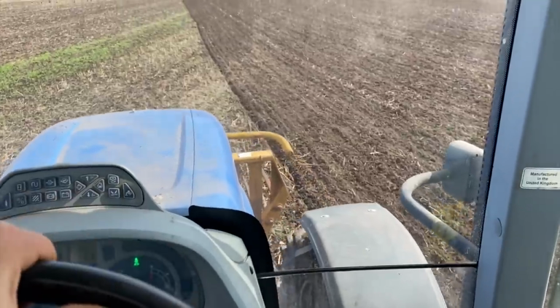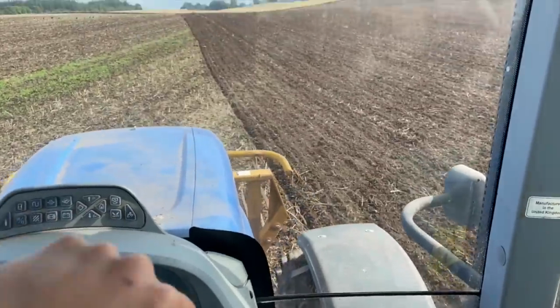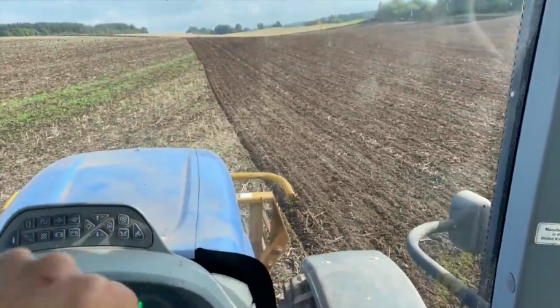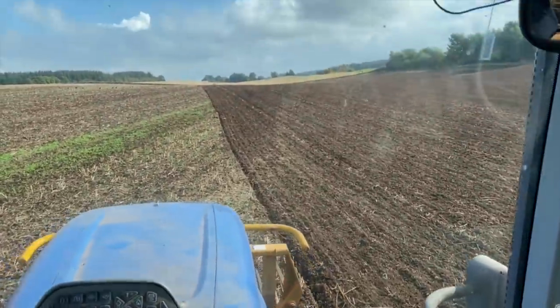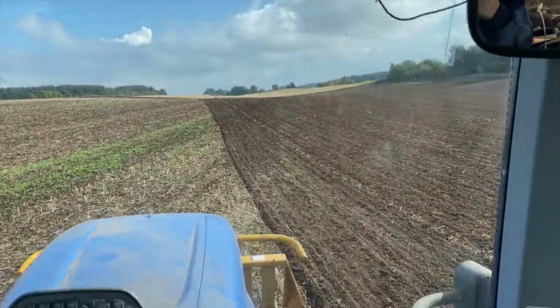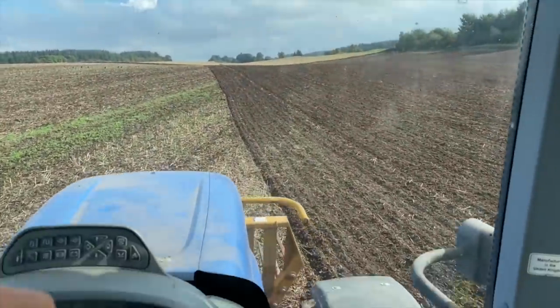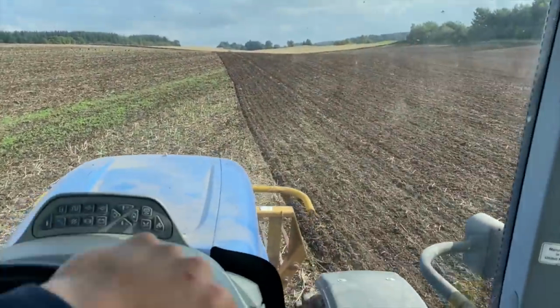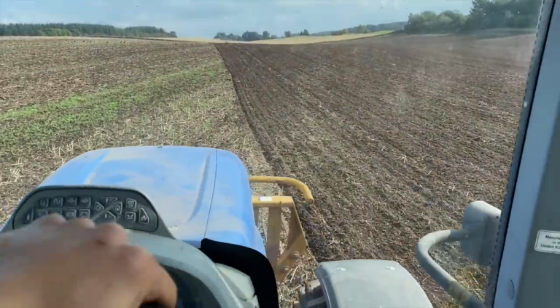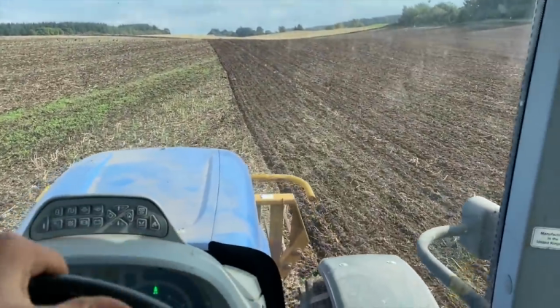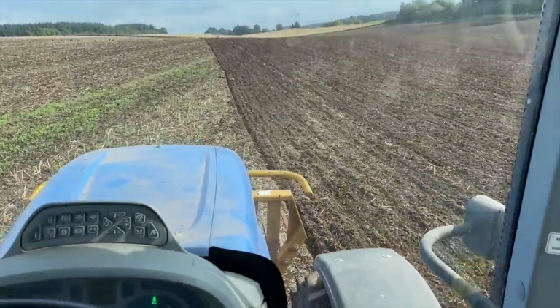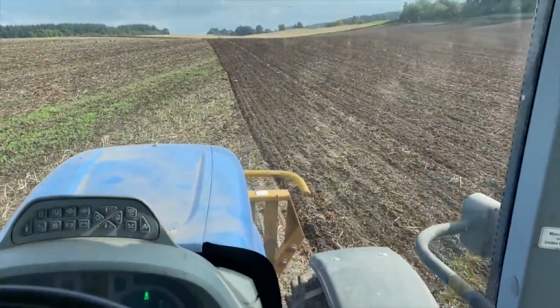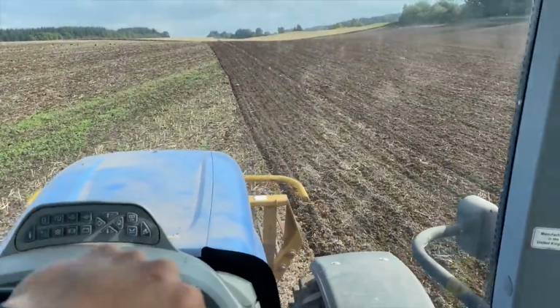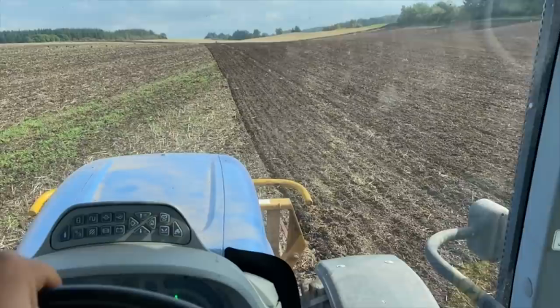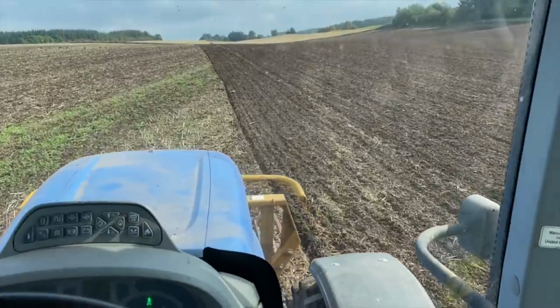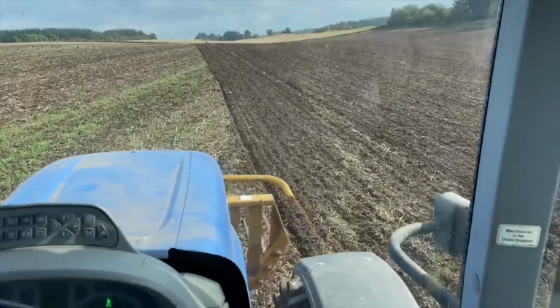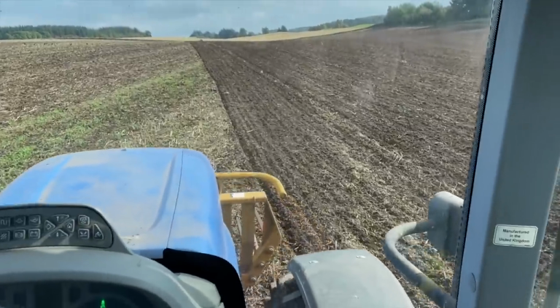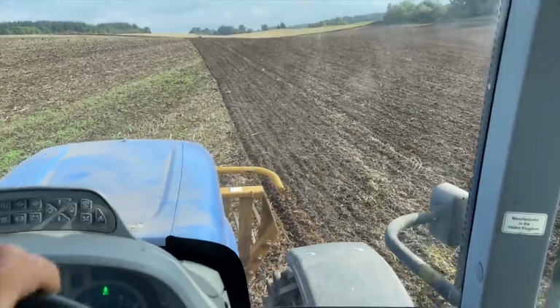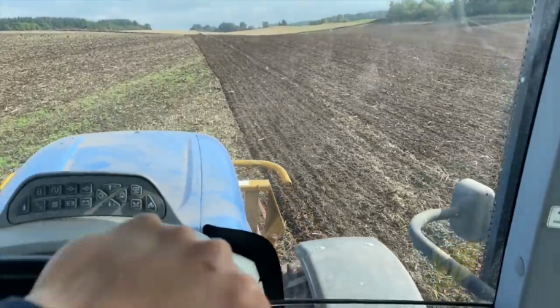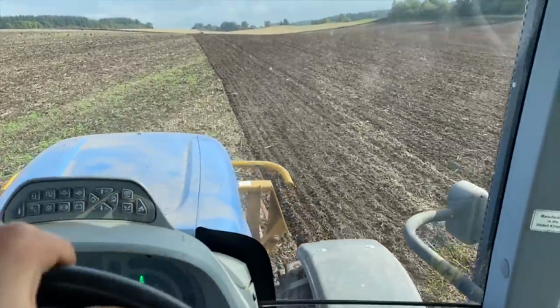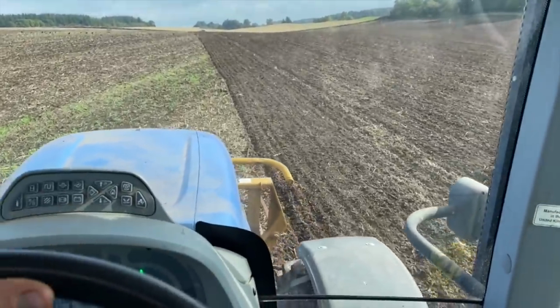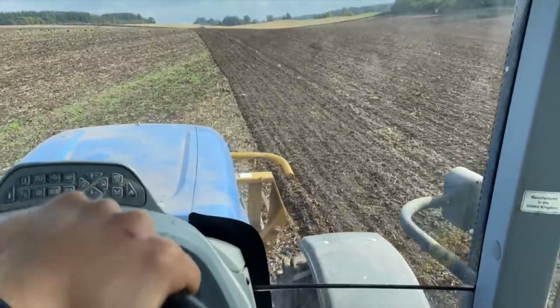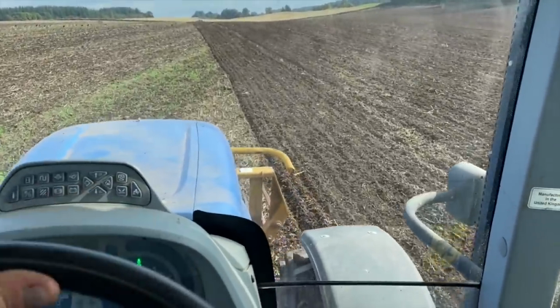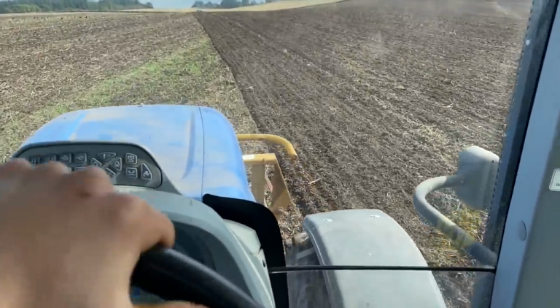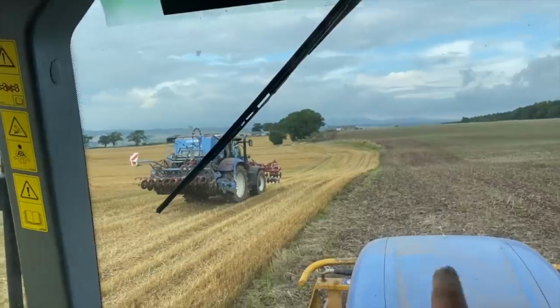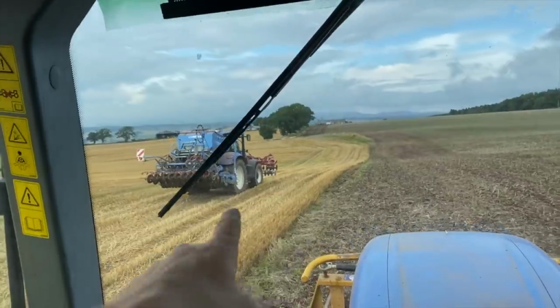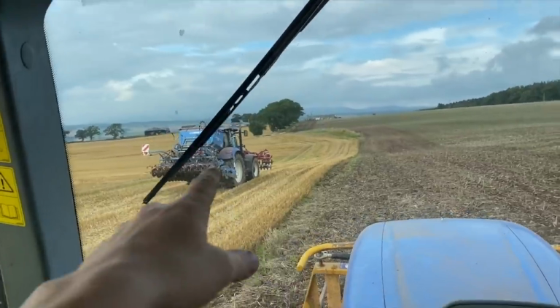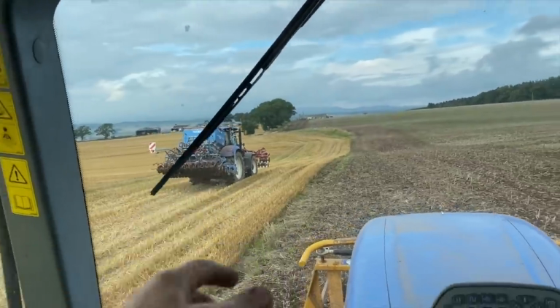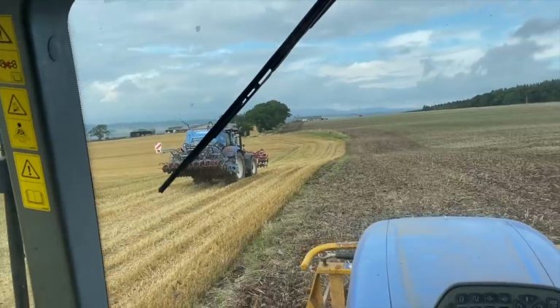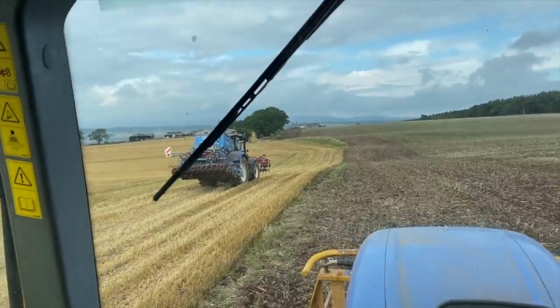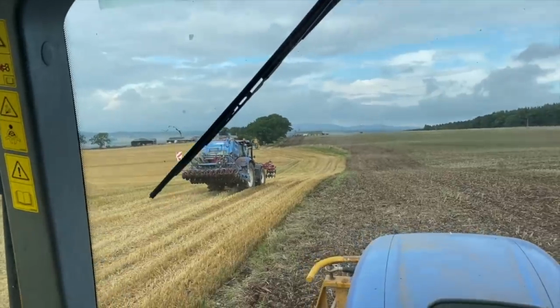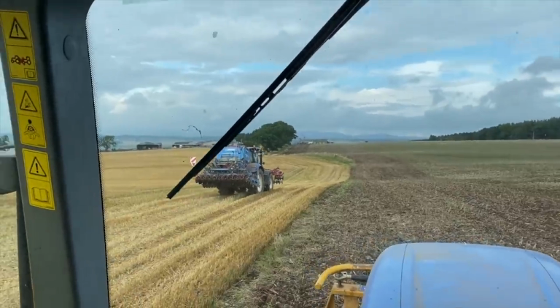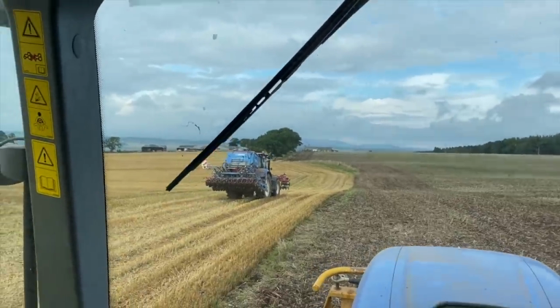Just stopped for a bite to eat, going again now. The sun's out now, dried off the surface and it's a lot less sticky. Gives a way to fill back up the seed - the hopper's empty obviously.